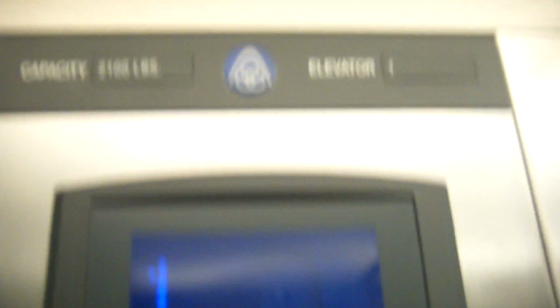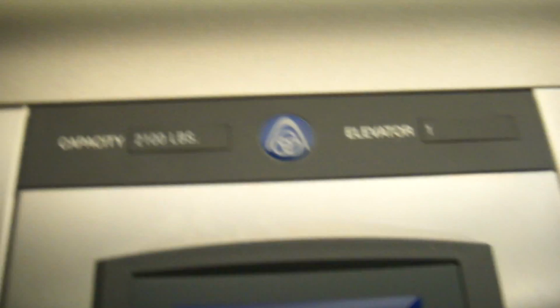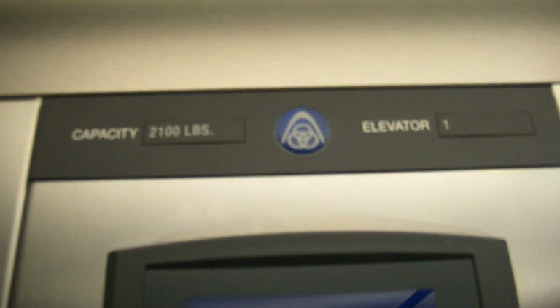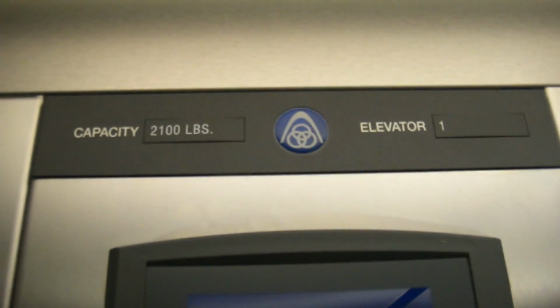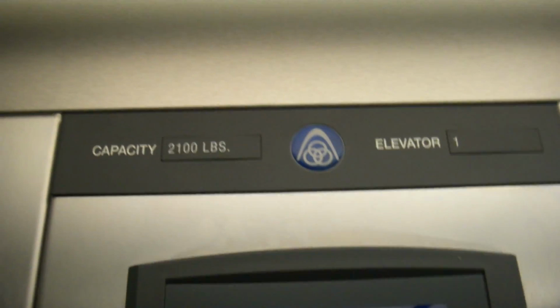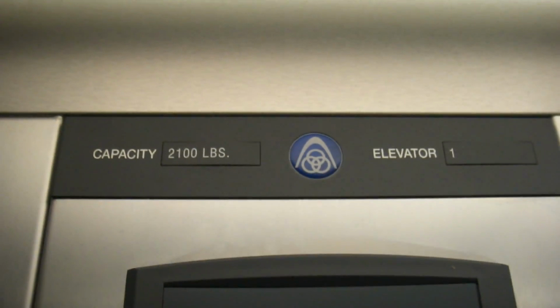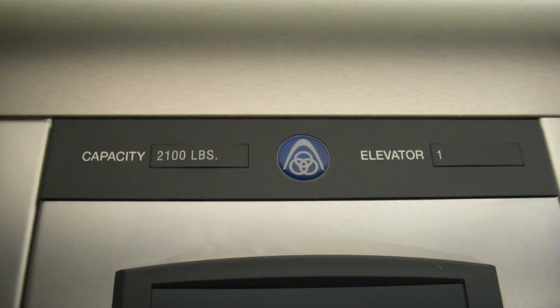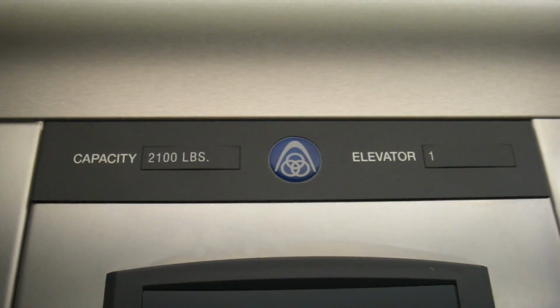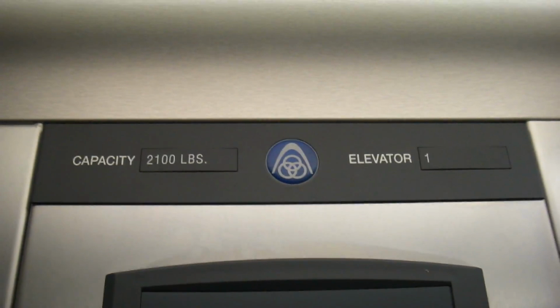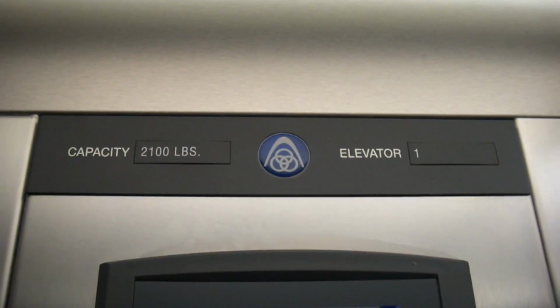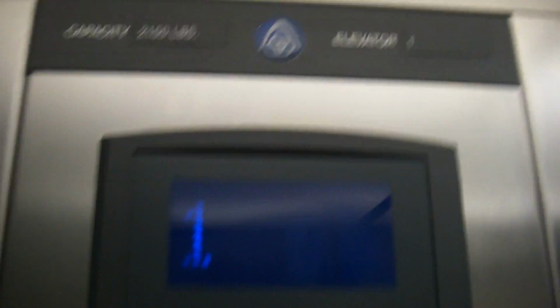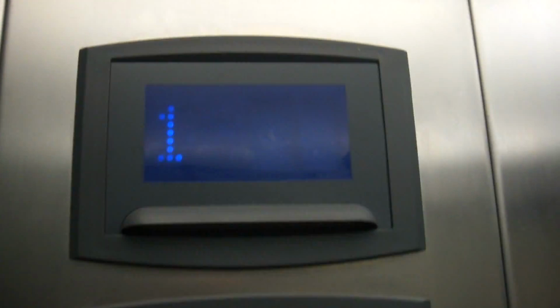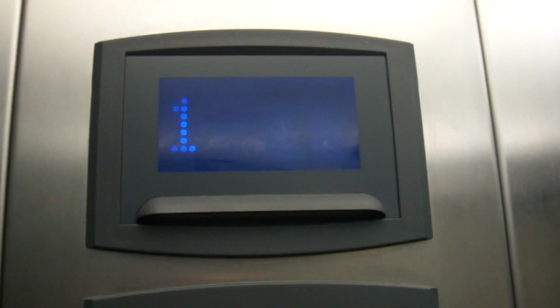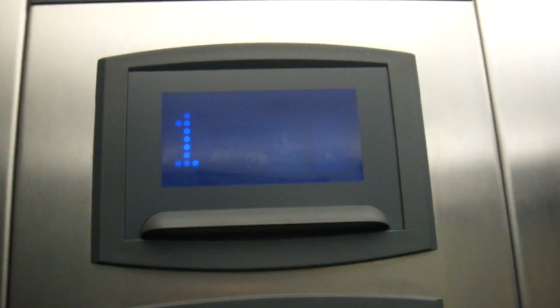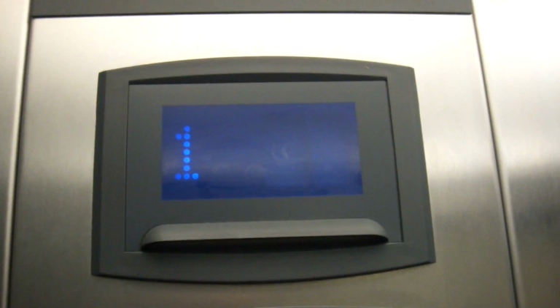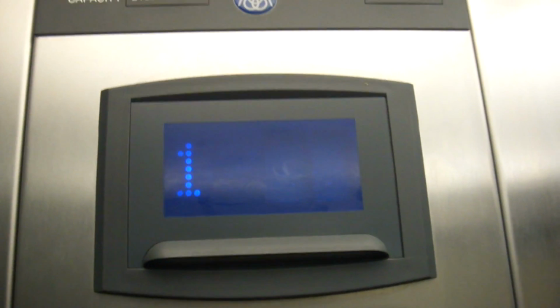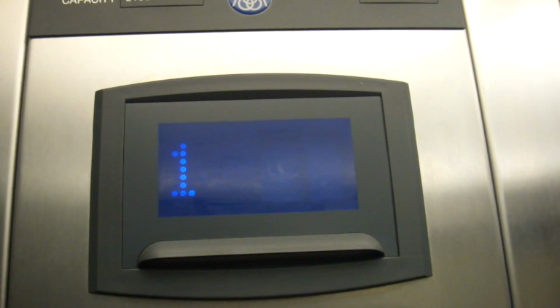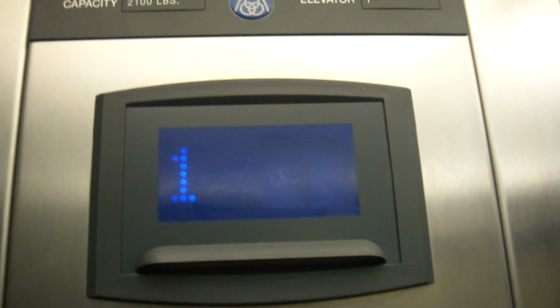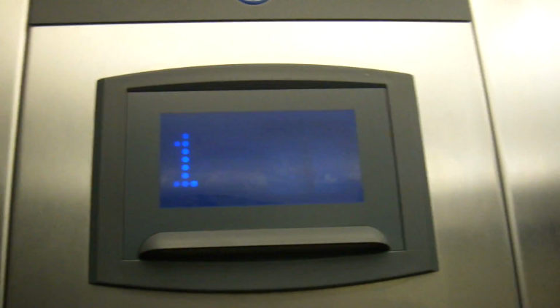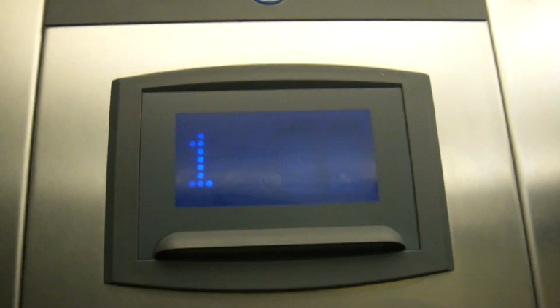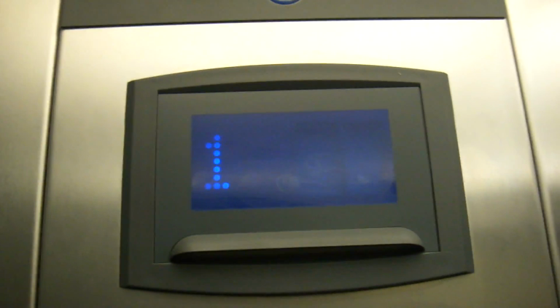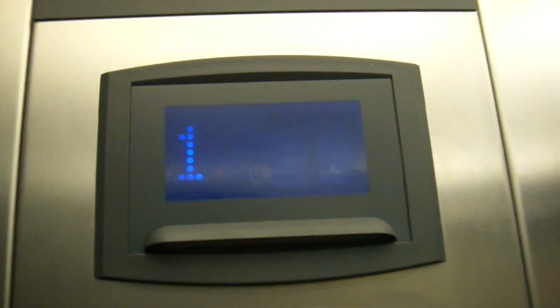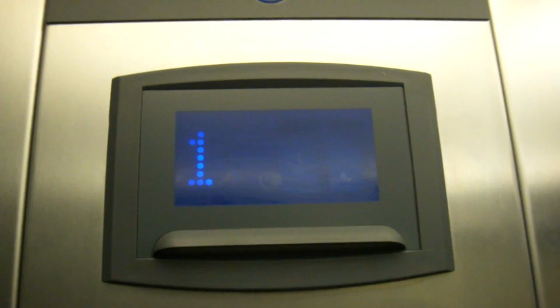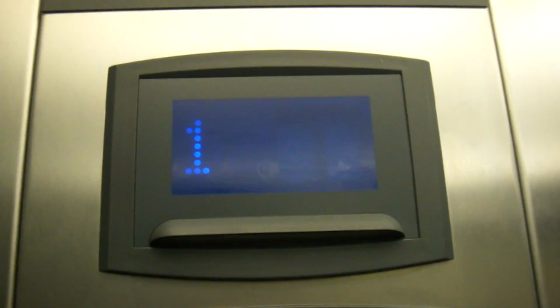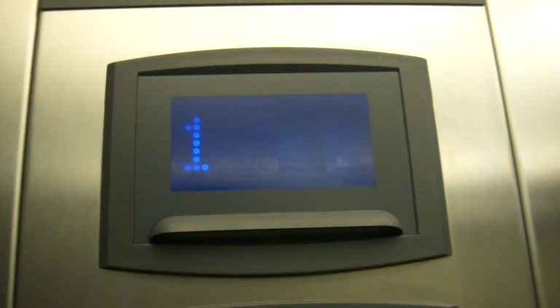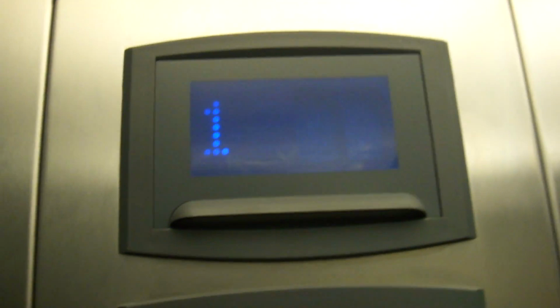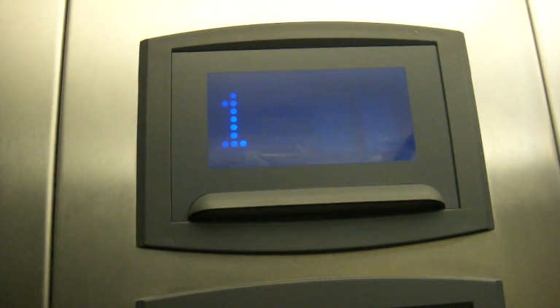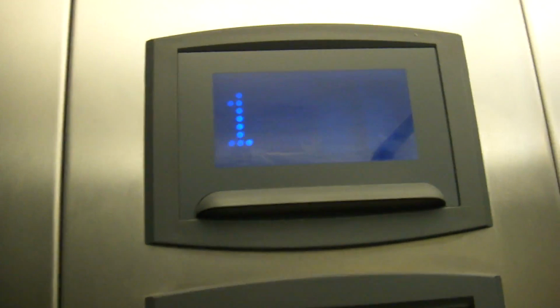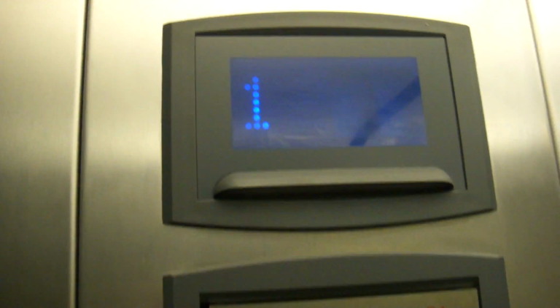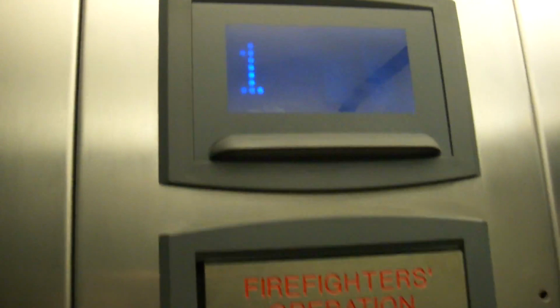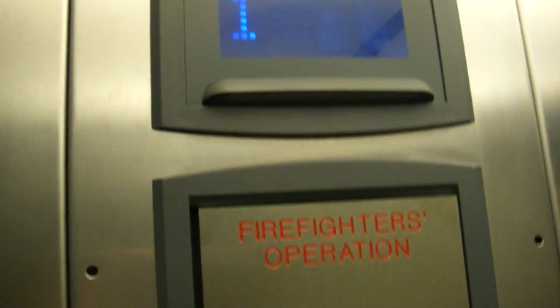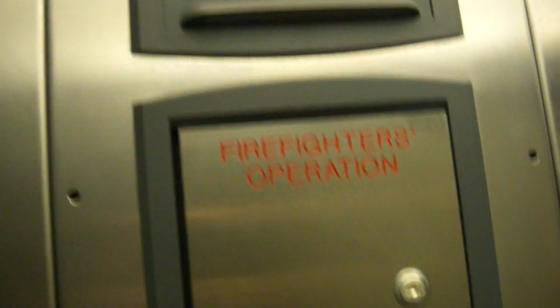All right, this is a revisit of the Signa4, by ThyssenKrupp, of course, here at Famous Brands in Watkins Glen, New York.